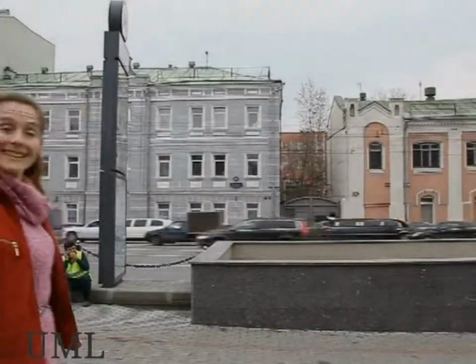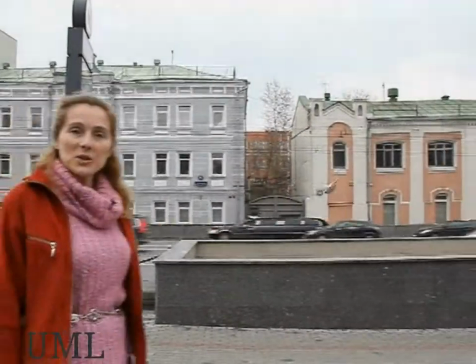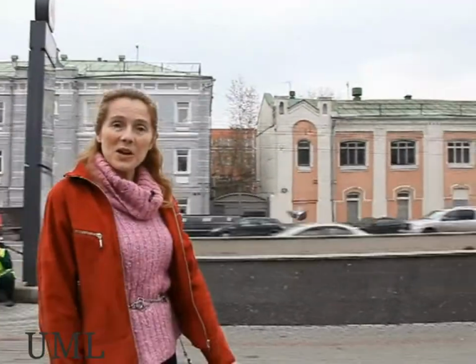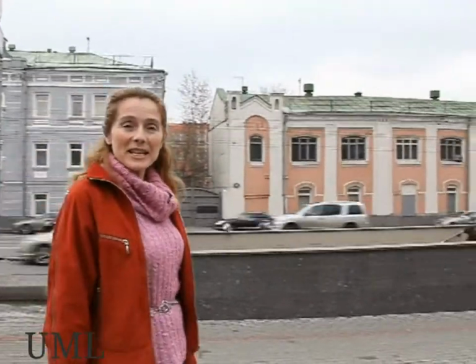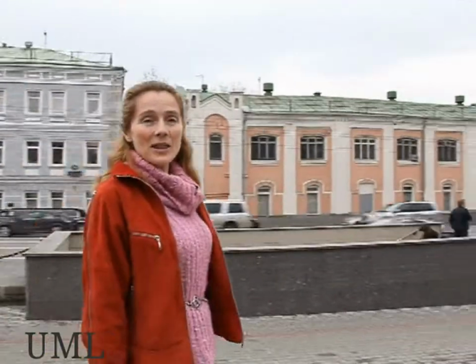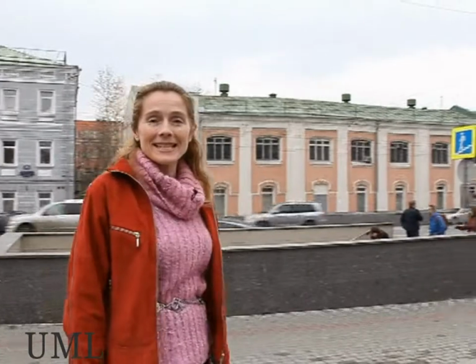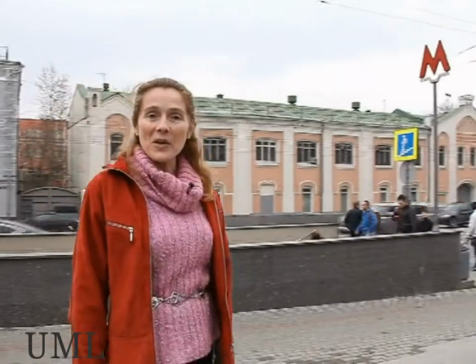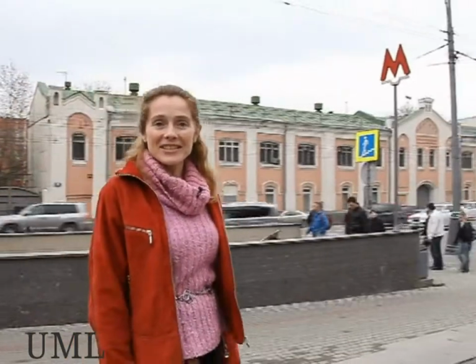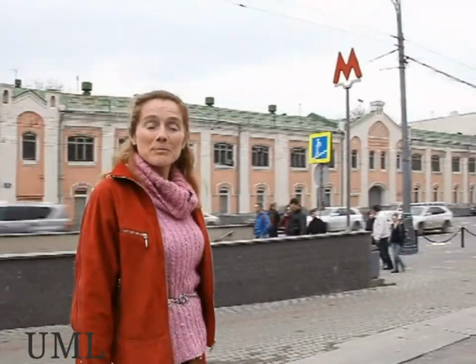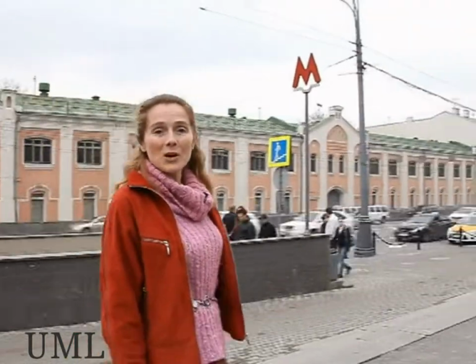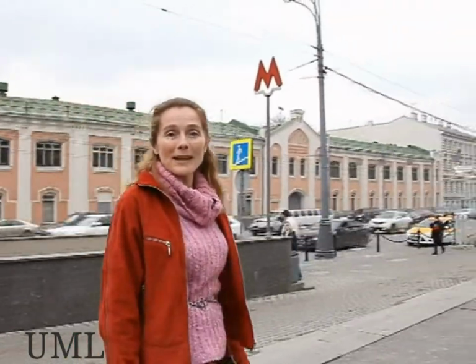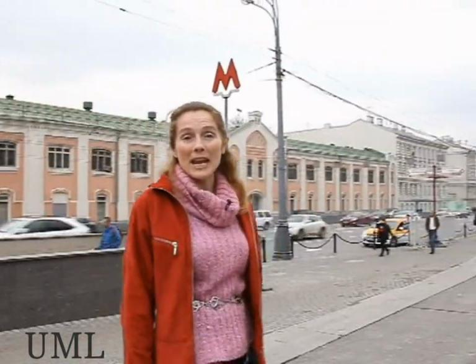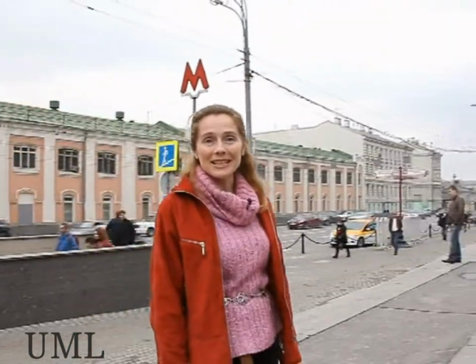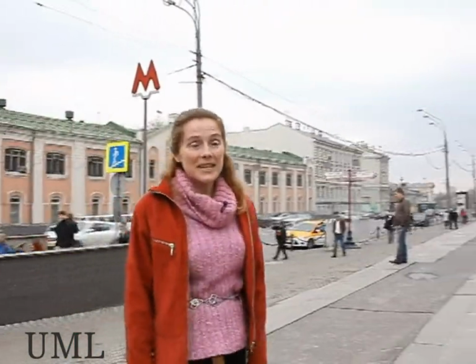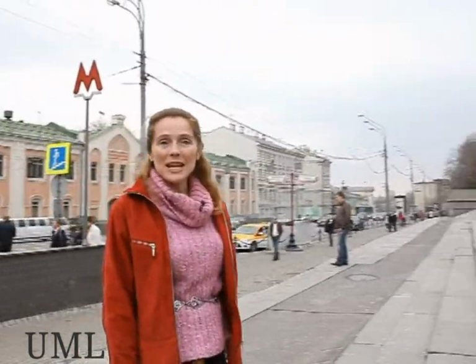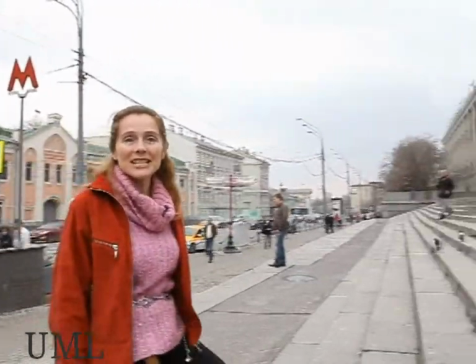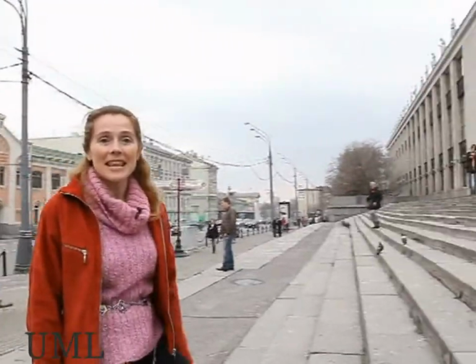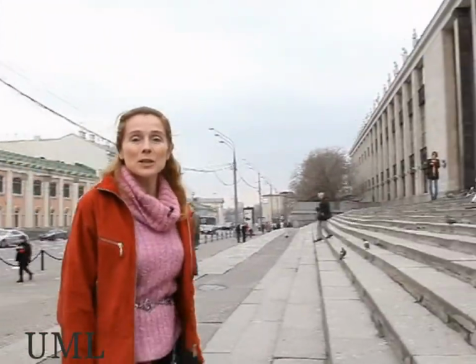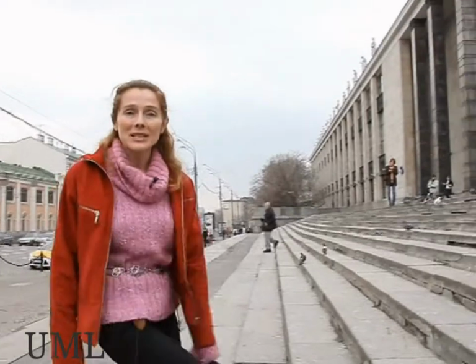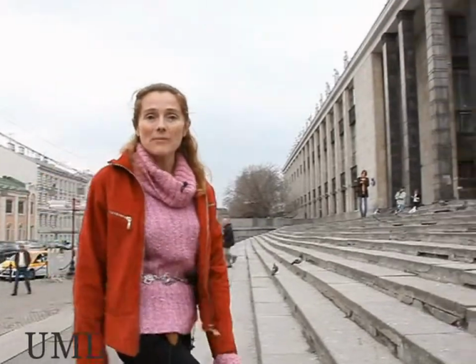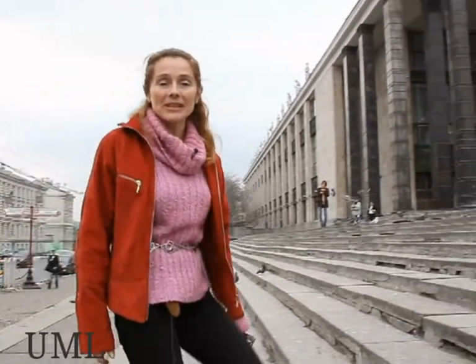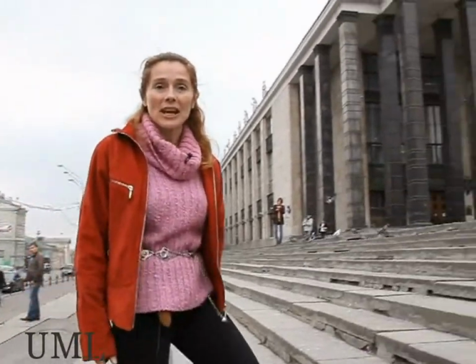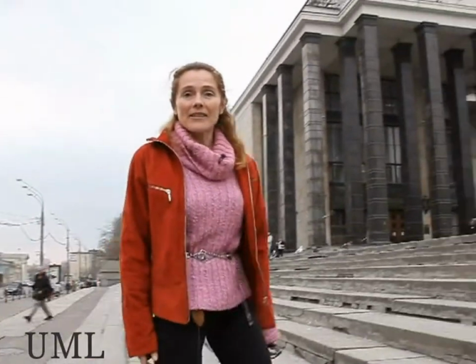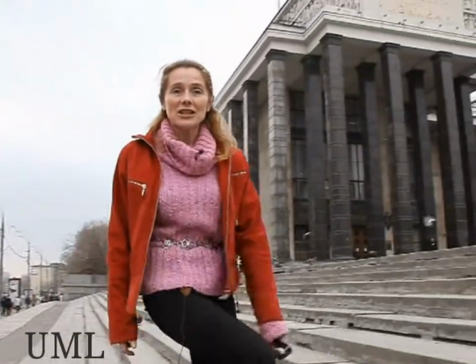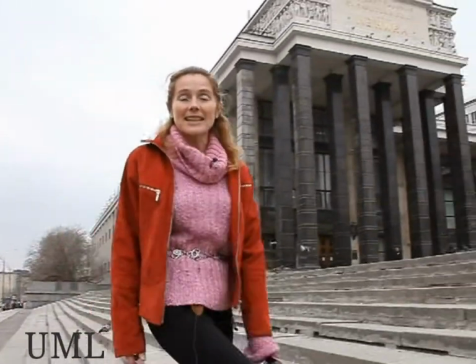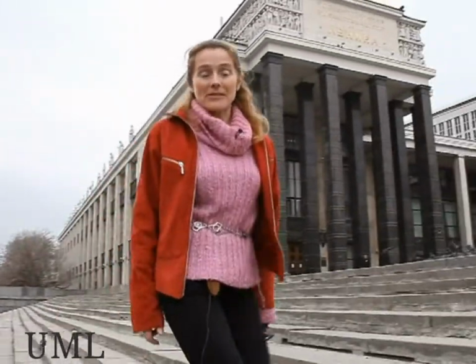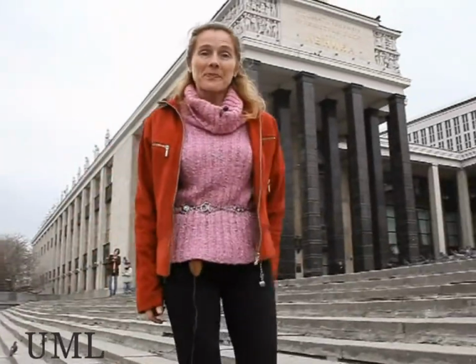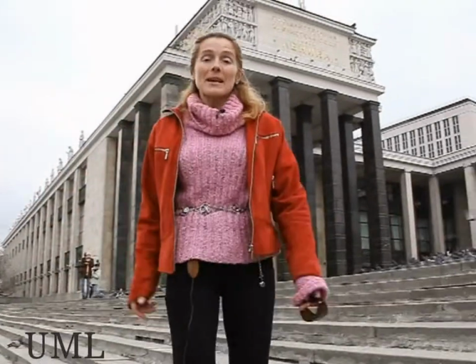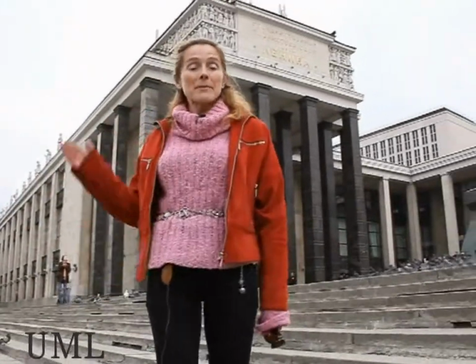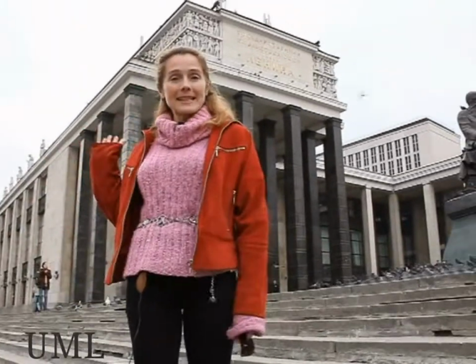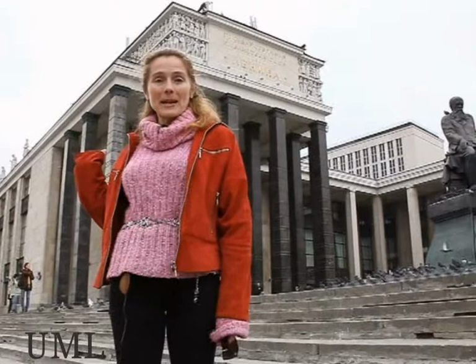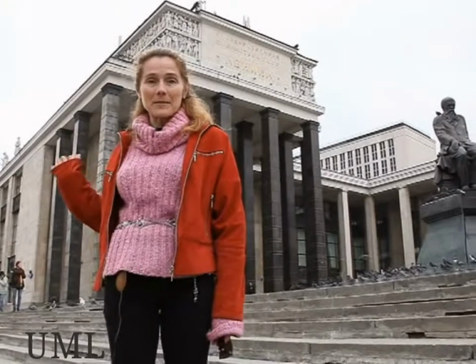Do you know that all the buildings along this street belong to one foundation? This foundation is the most important library in Russia, the Russian State Library. The main building is behind me.